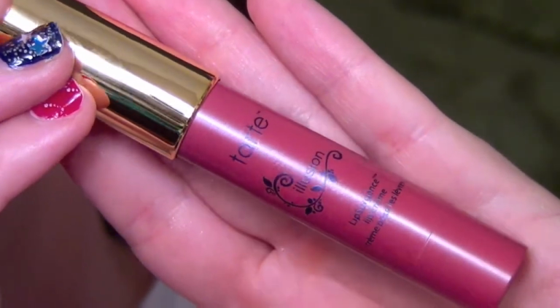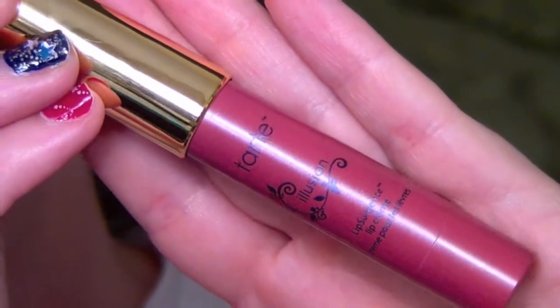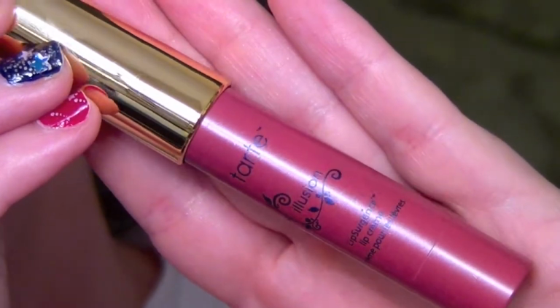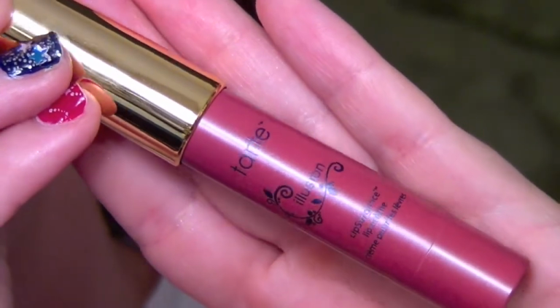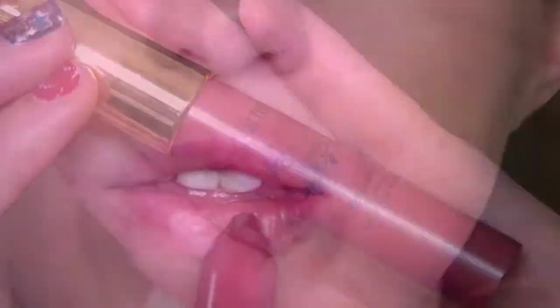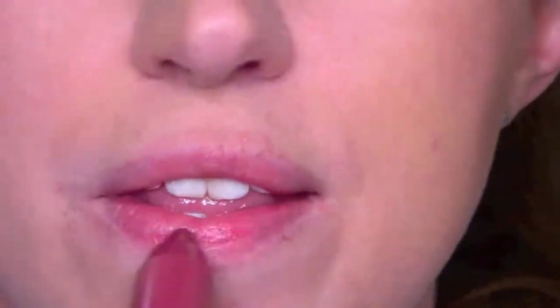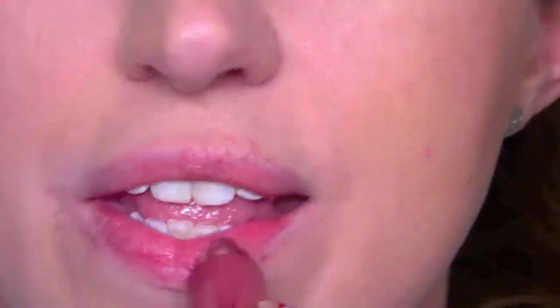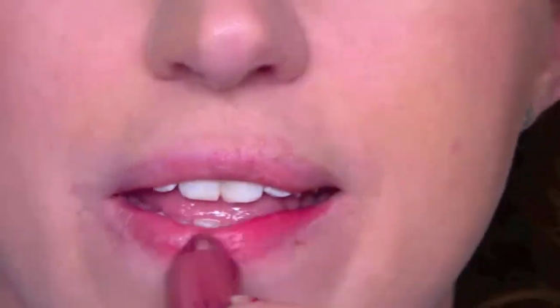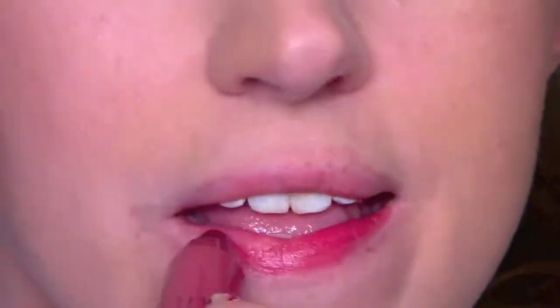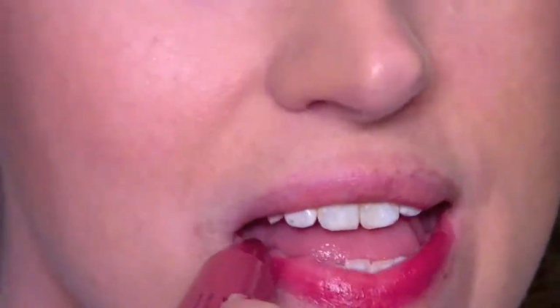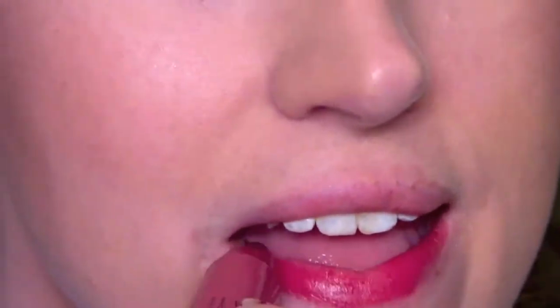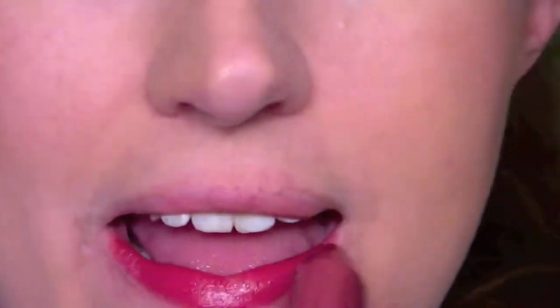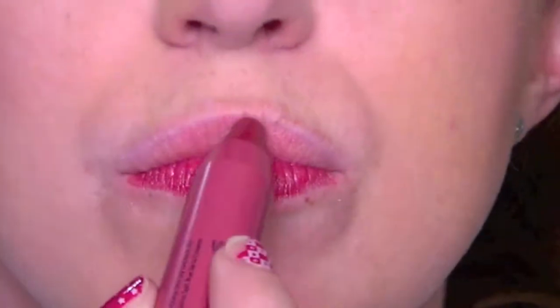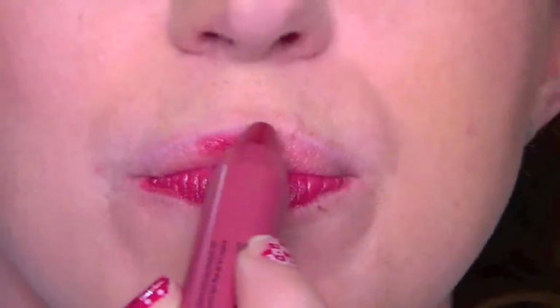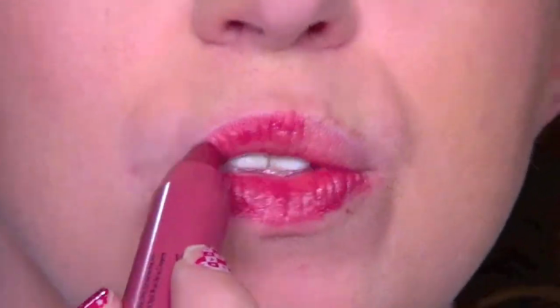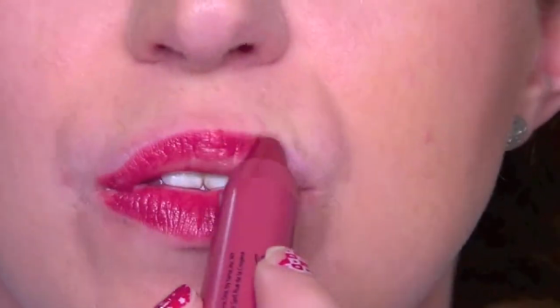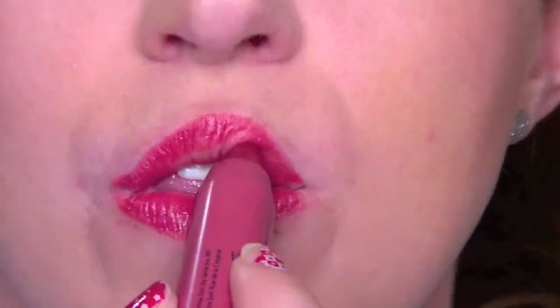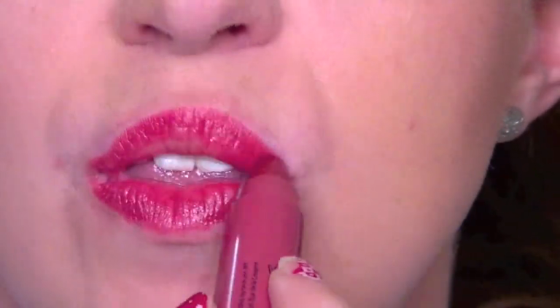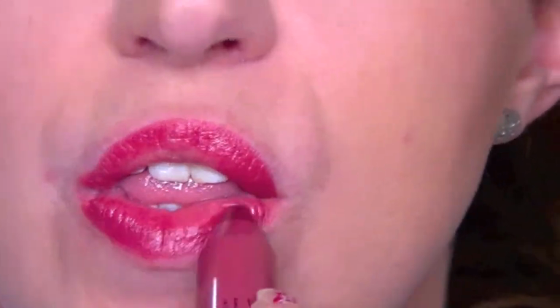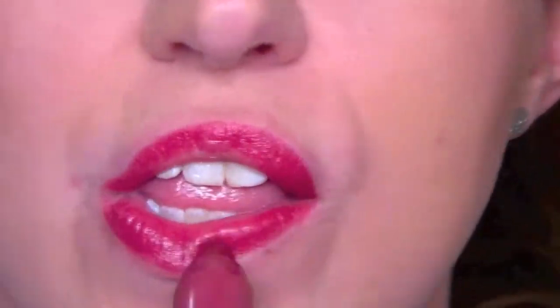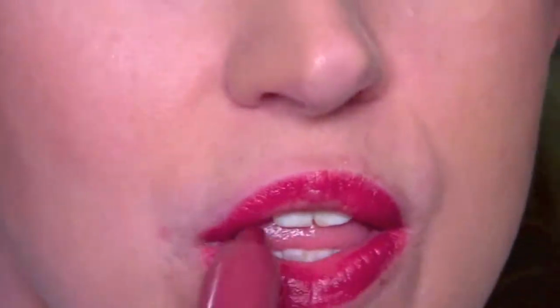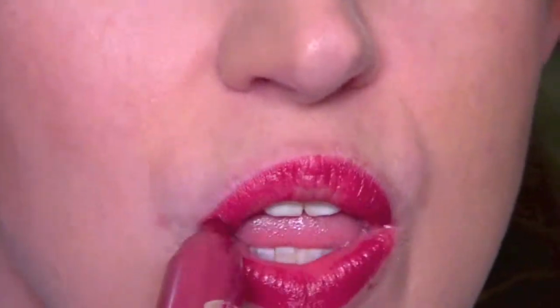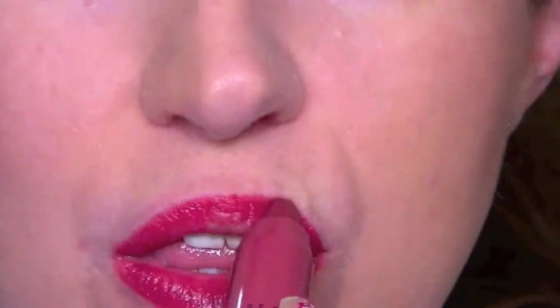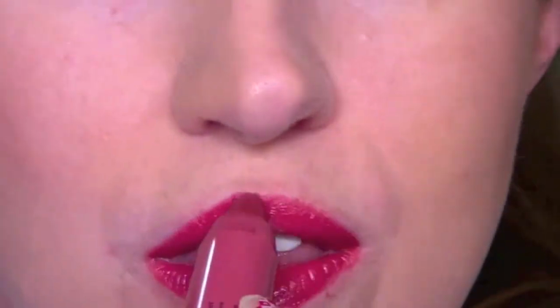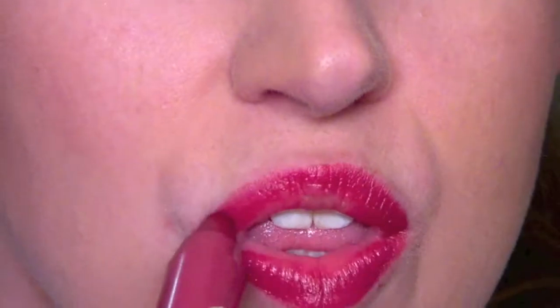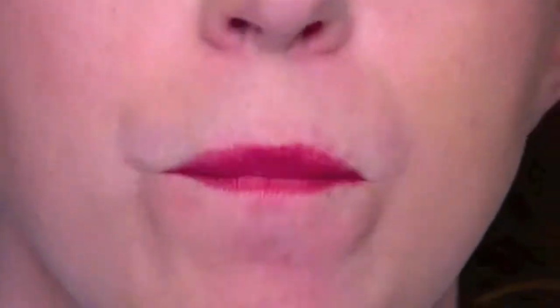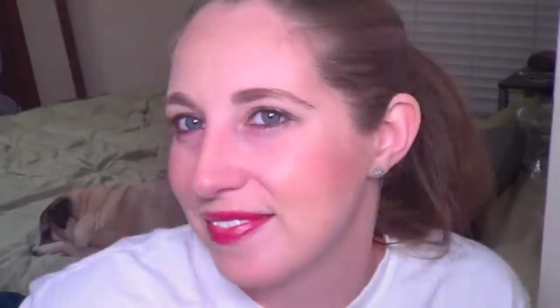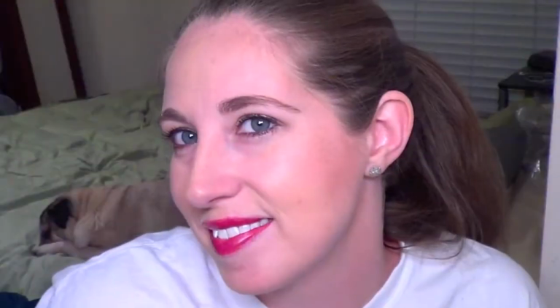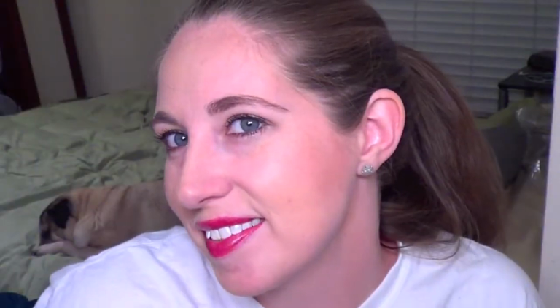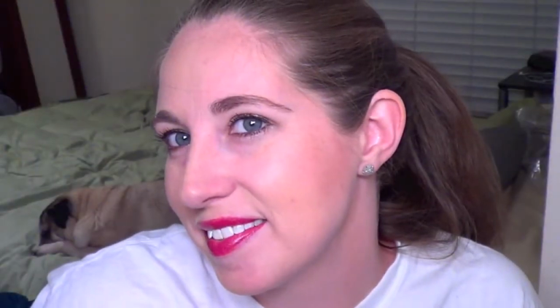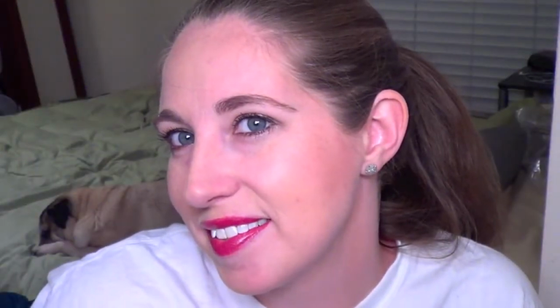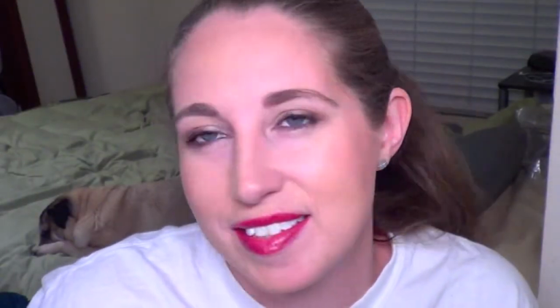Then for lips, we're taking this Lip Surgeon Lip Cream in the shade Illusion. It's actually a really pretty kind of strawberry pink. It's very minty, very nice. And guys, that is the finished look.